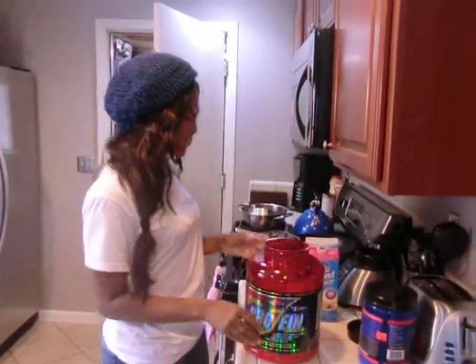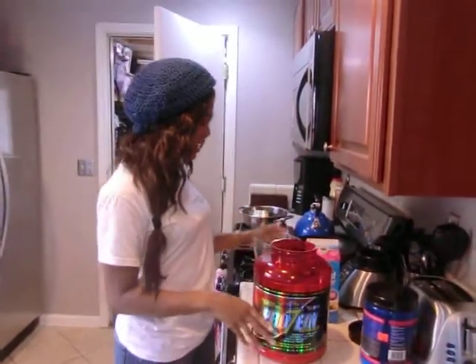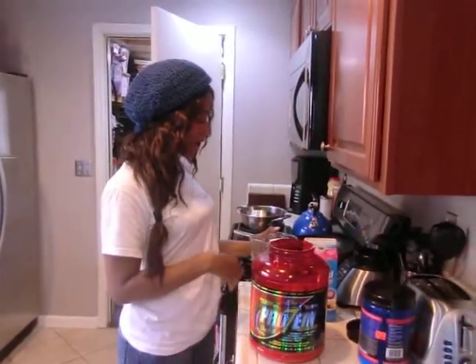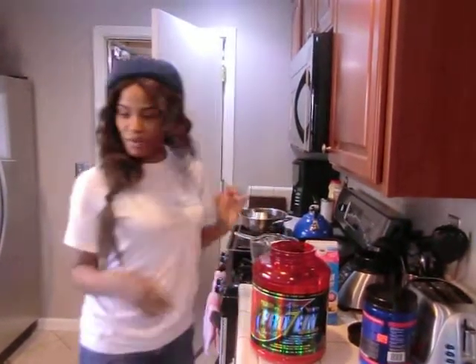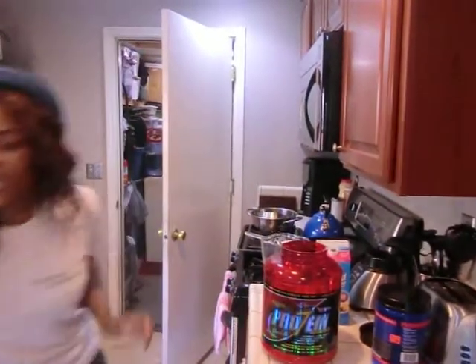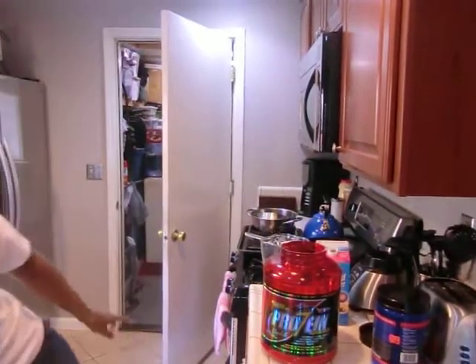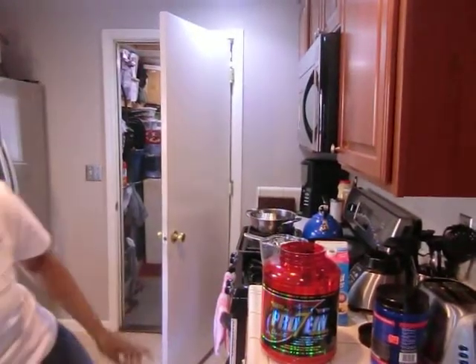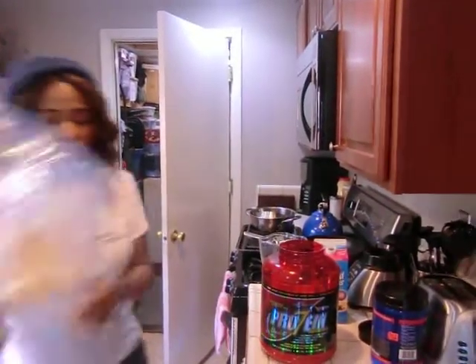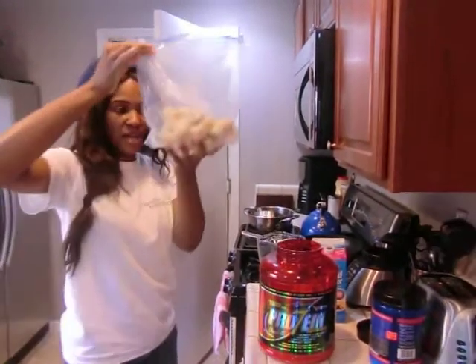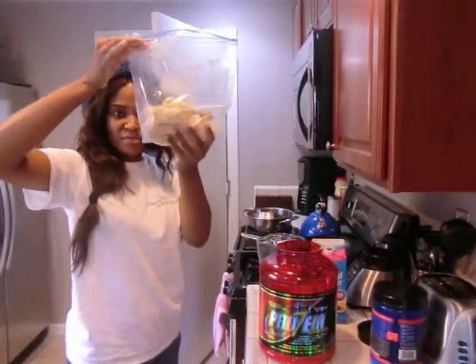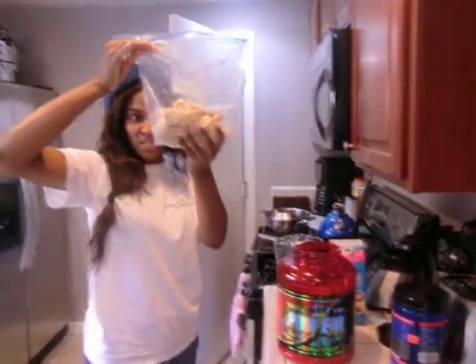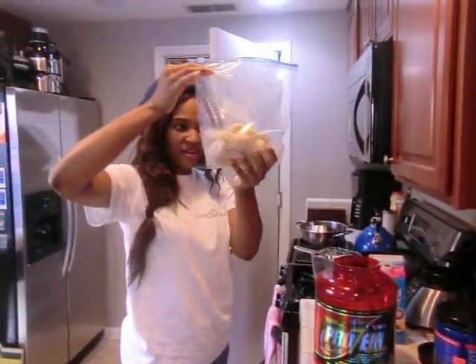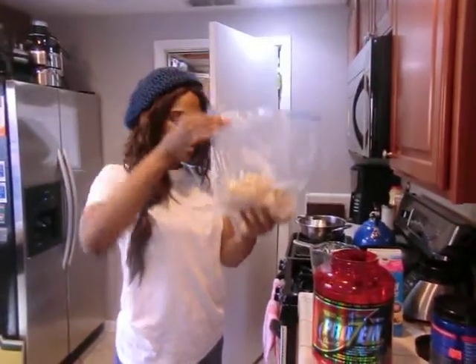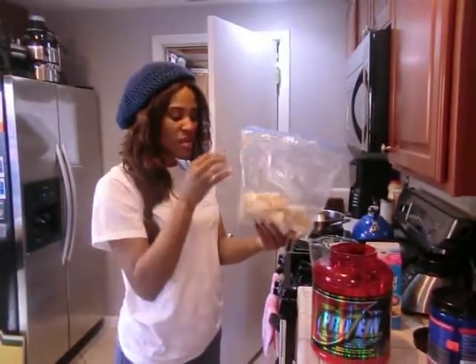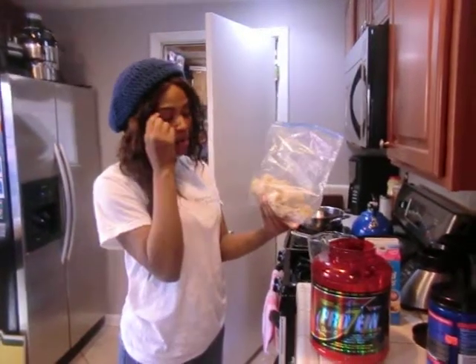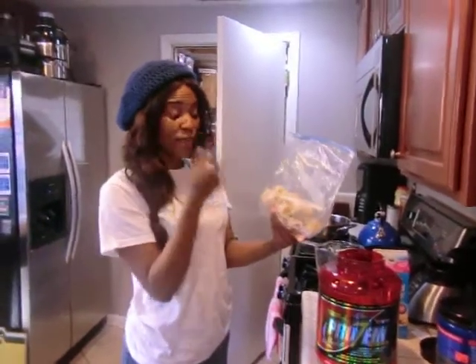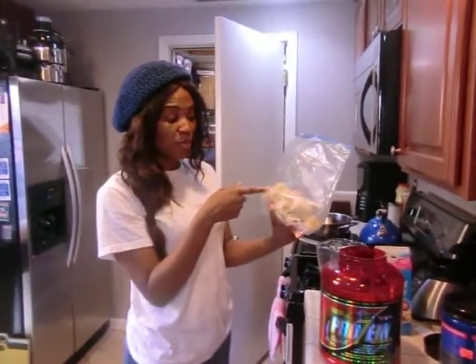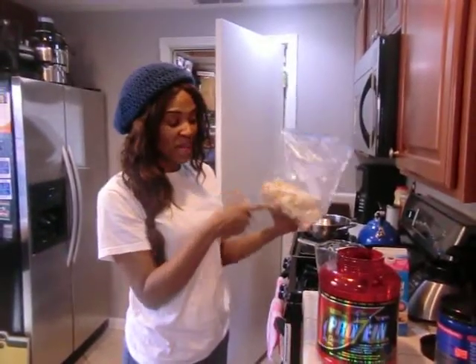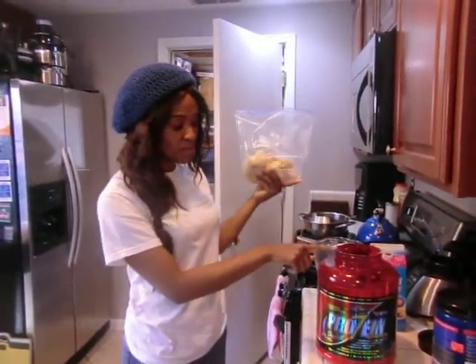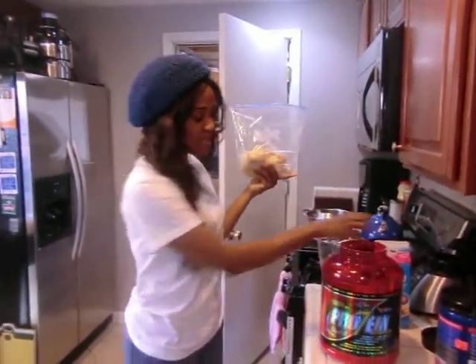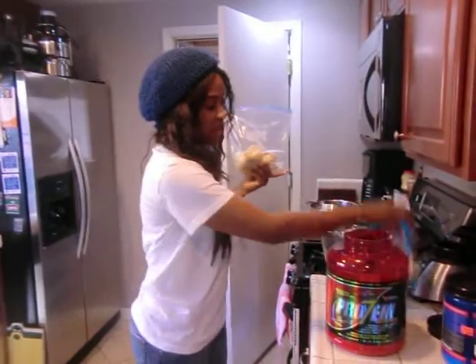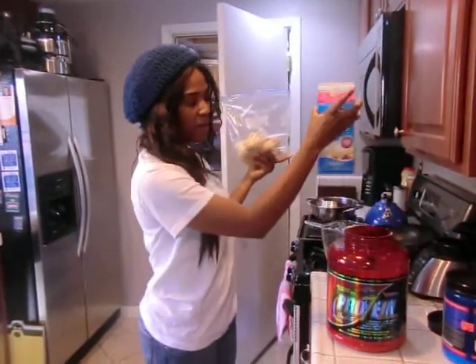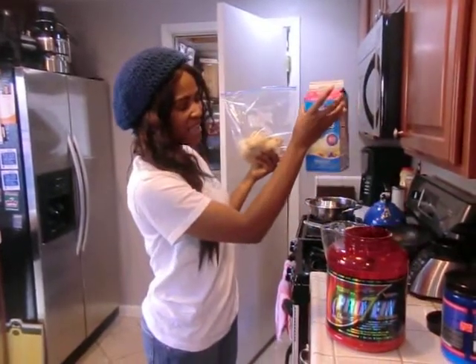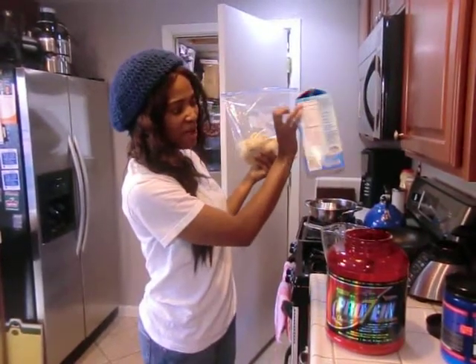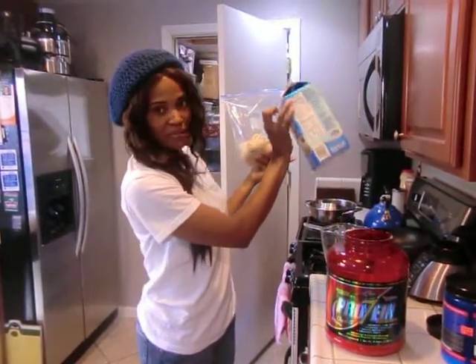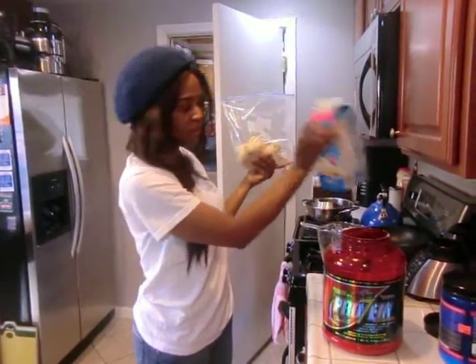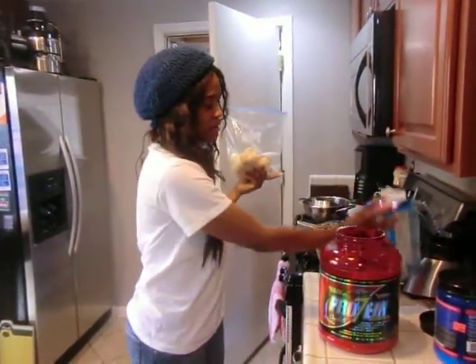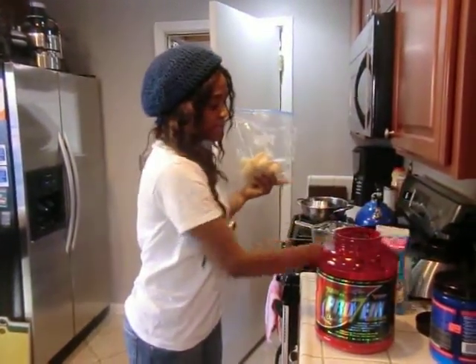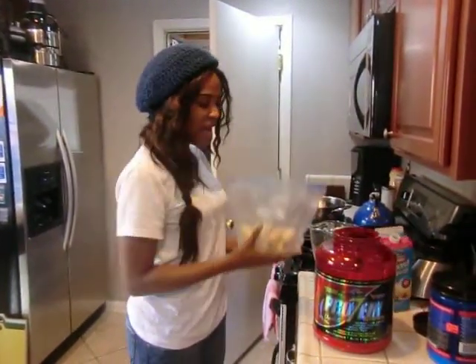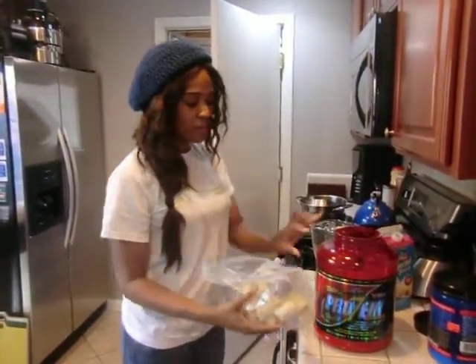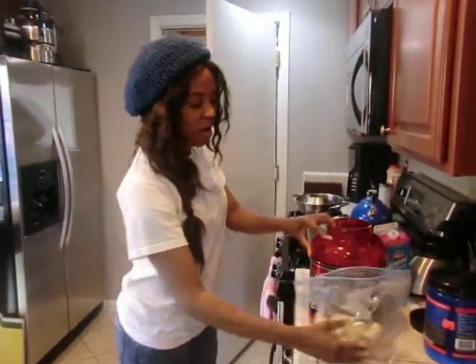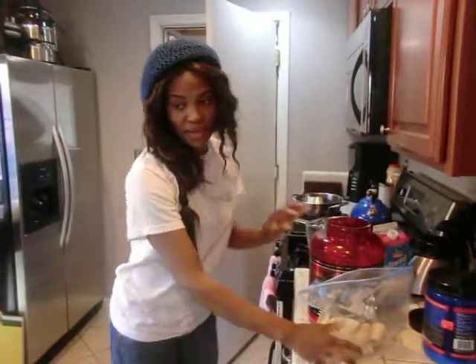And then frozen bananas, which is right here. I normally use about — for myself — one banana, one scoop of this, and about 8 to 10 ounces of the almond milk. But today we're making it for more people.